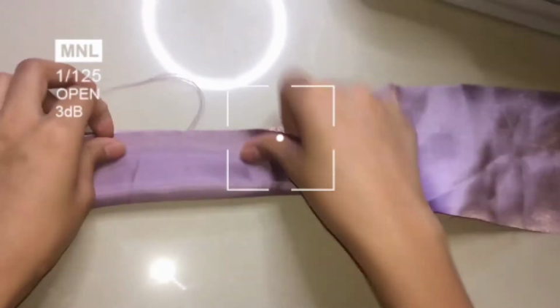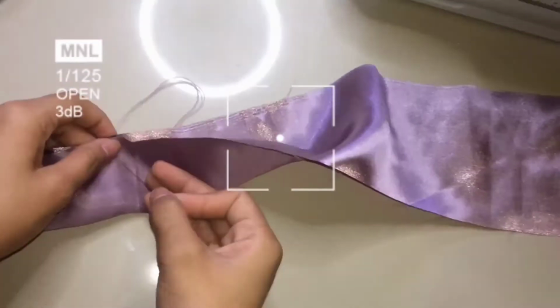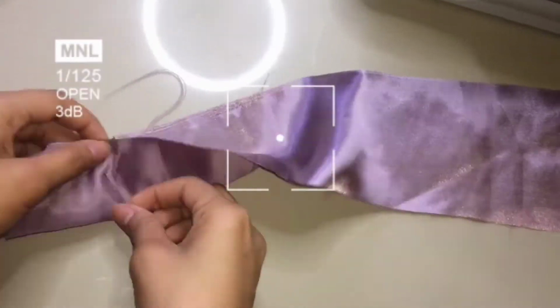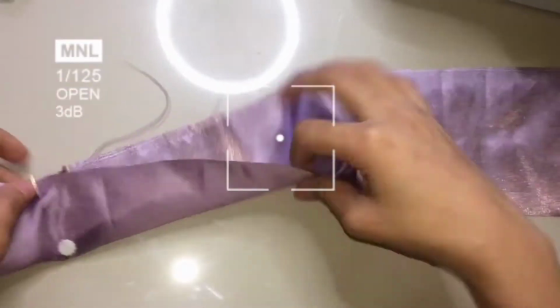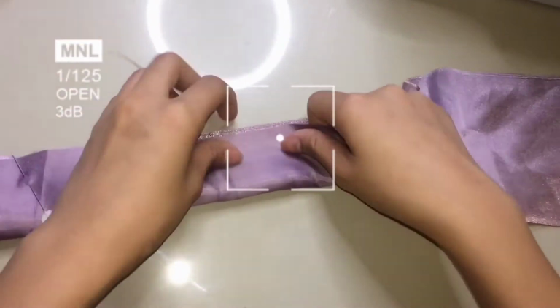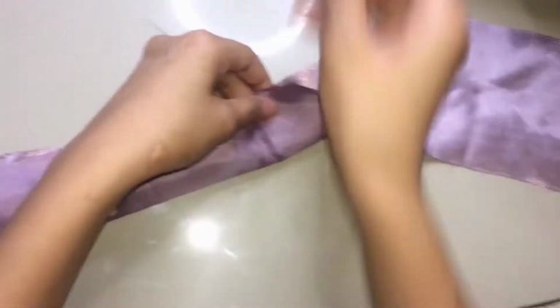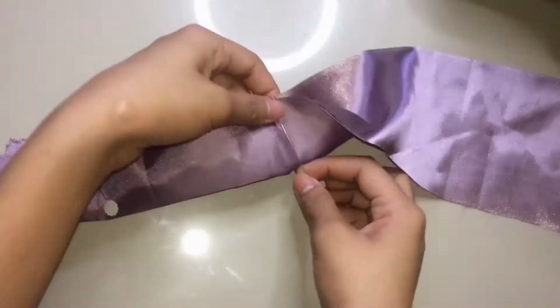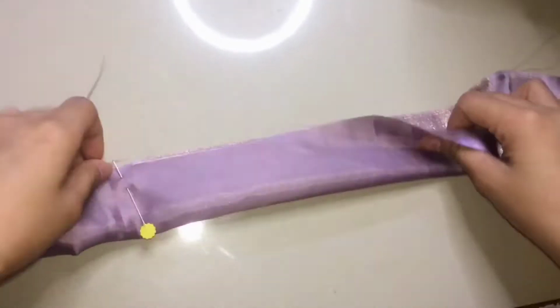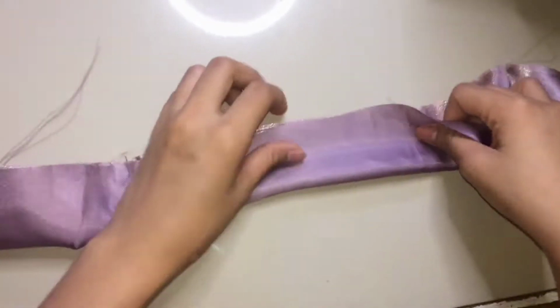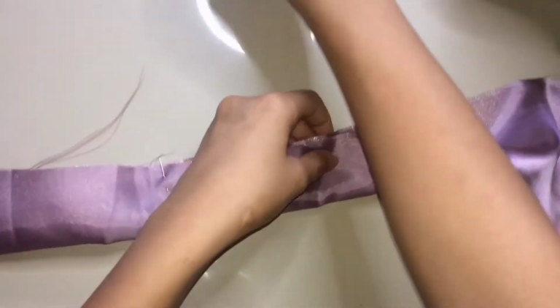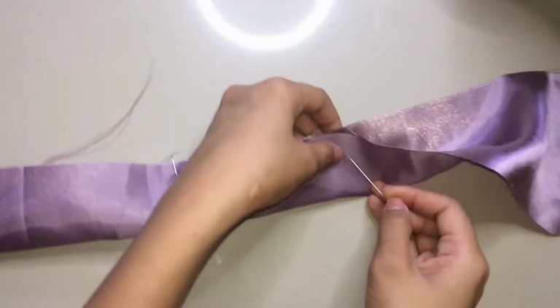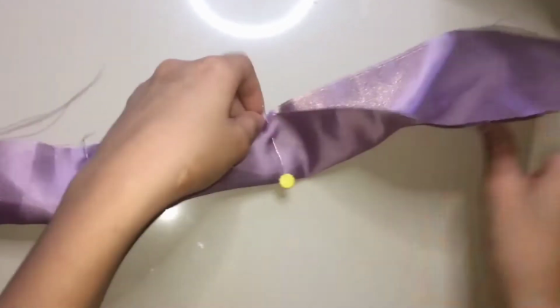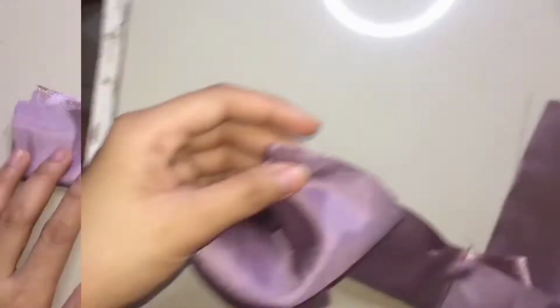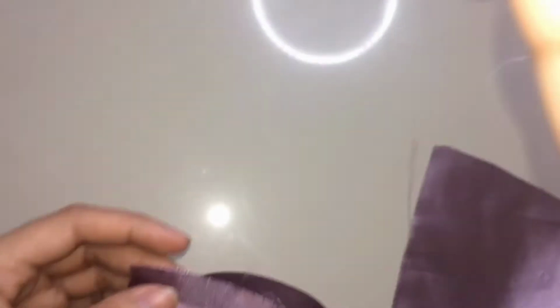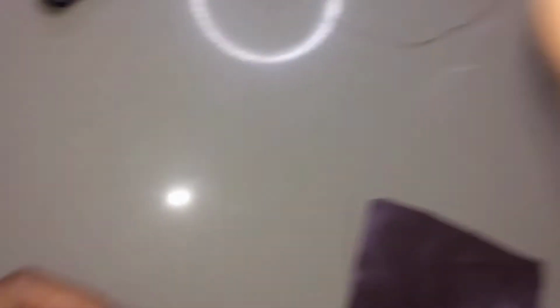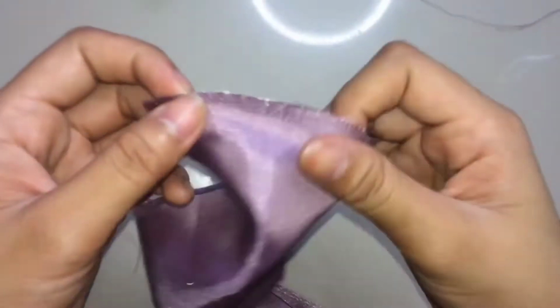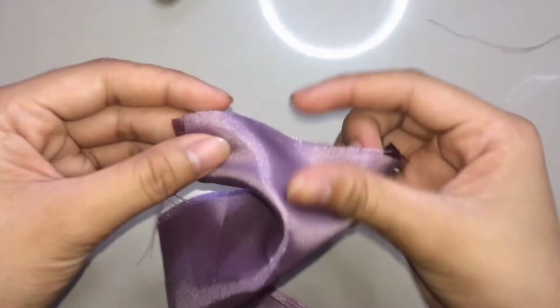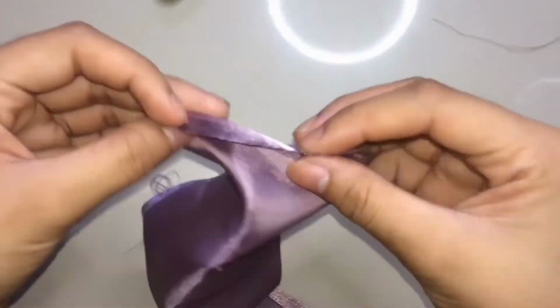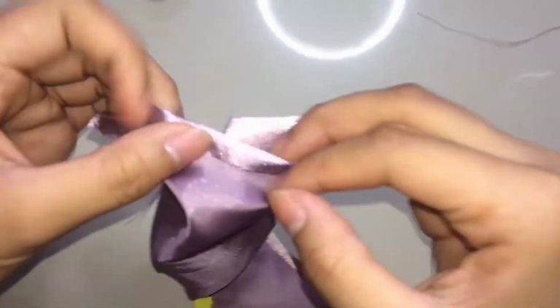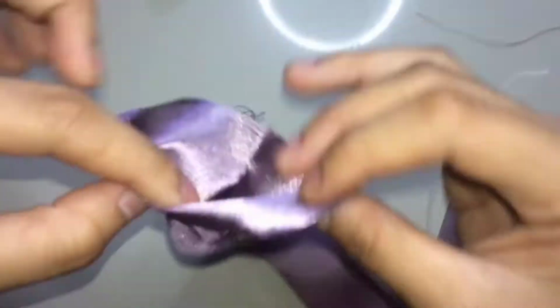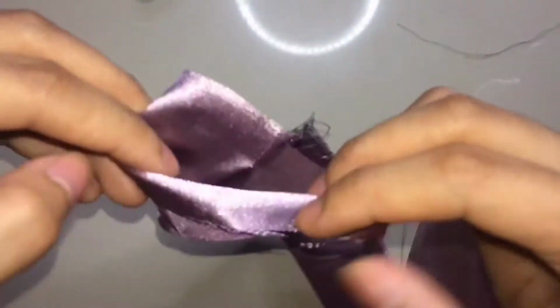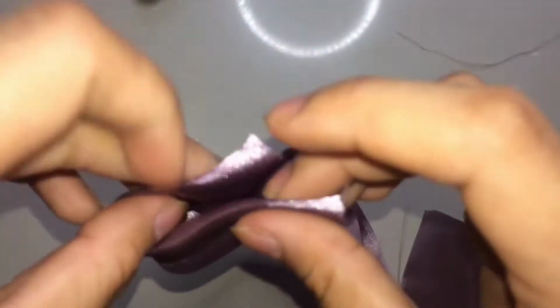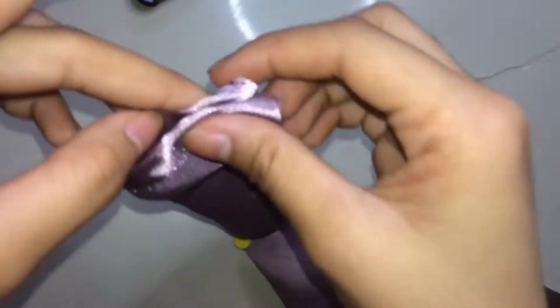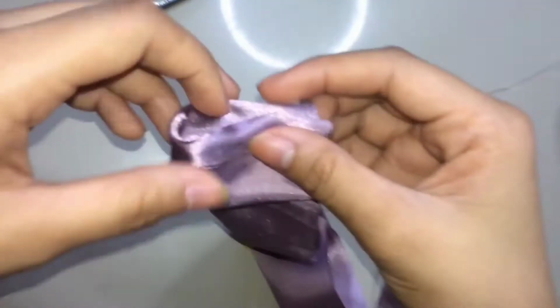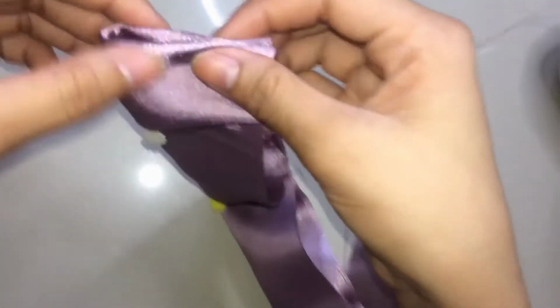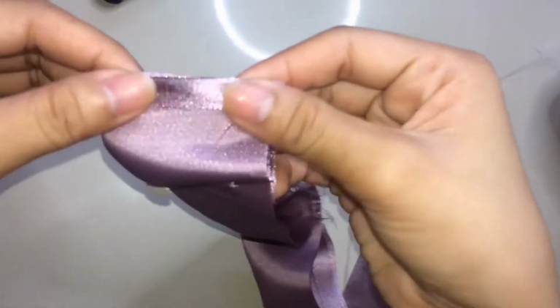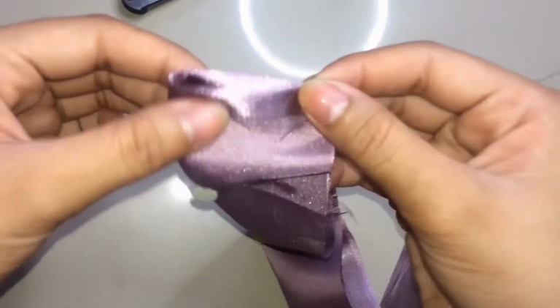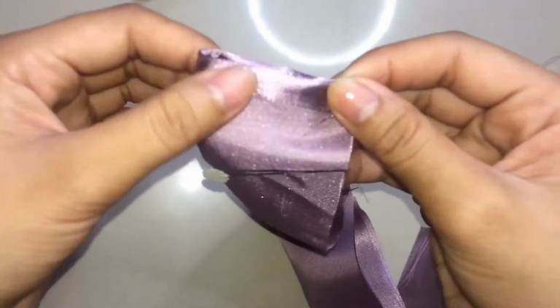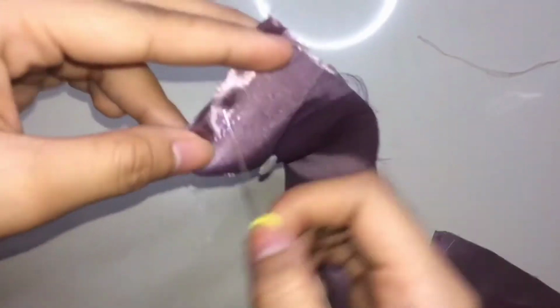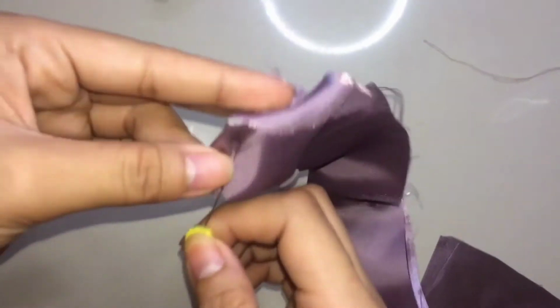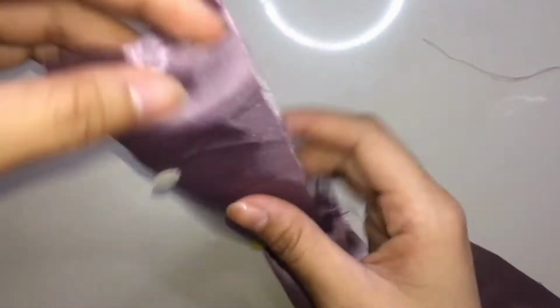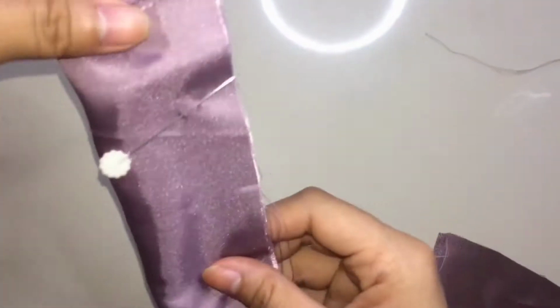Una natin gawin yung hawakan ng bag. Fold mo sa center, then pin. After mong ma-pin, tupiin mo yung pinakadulong part, both sides. Then, straight stitch.